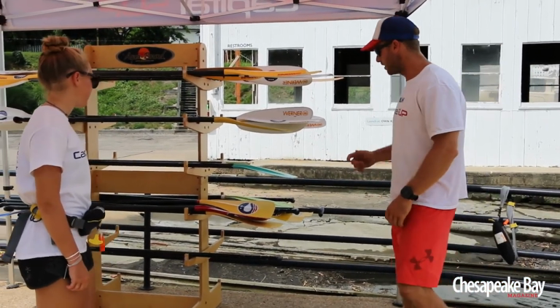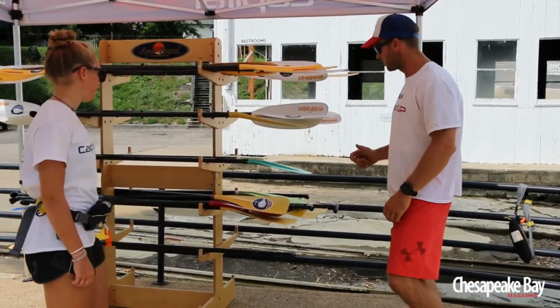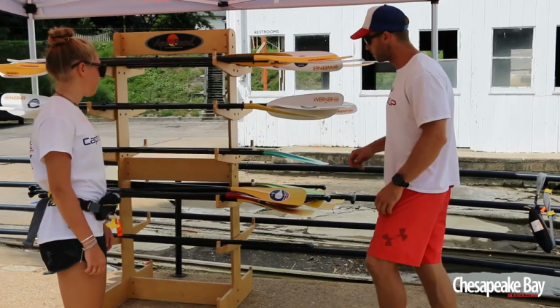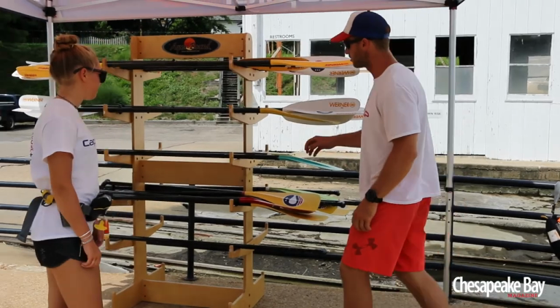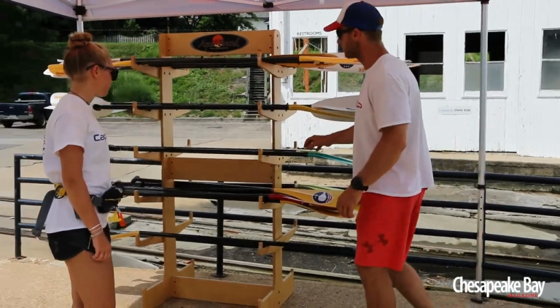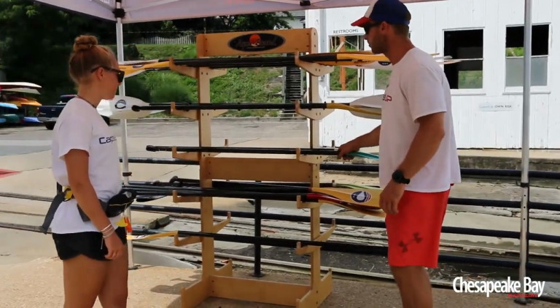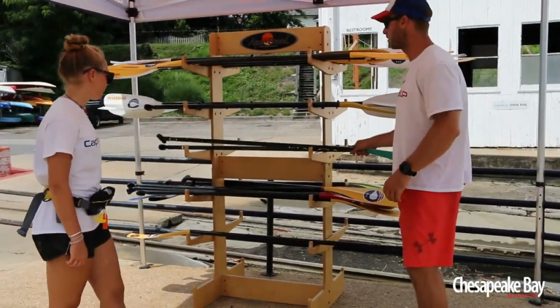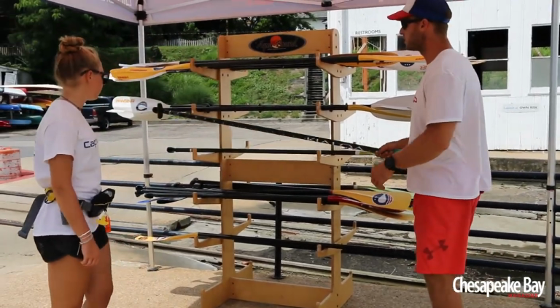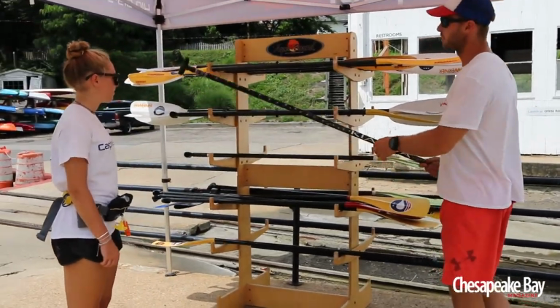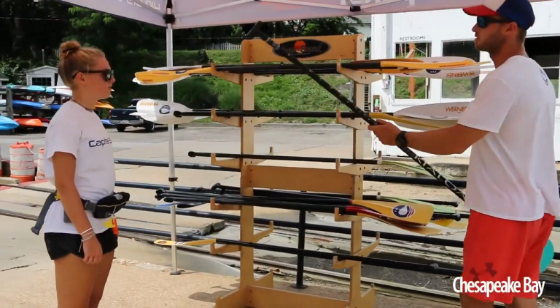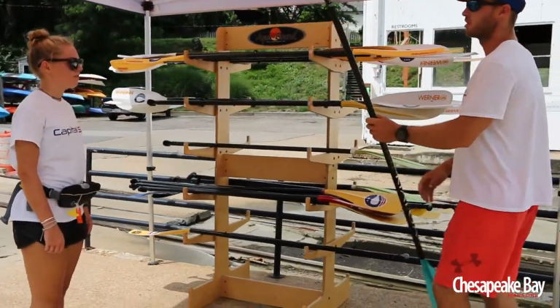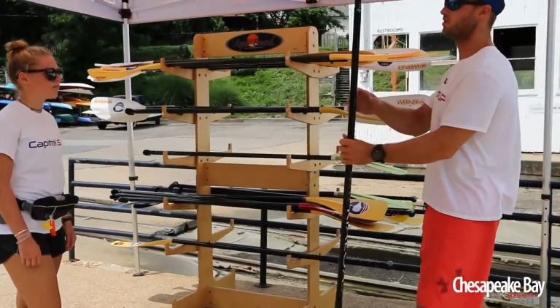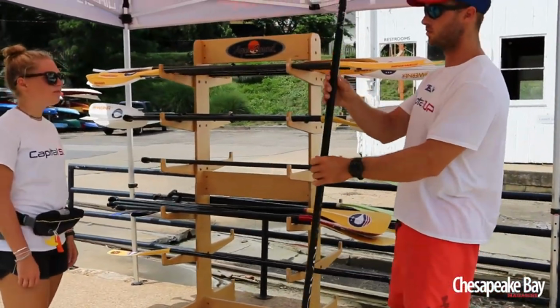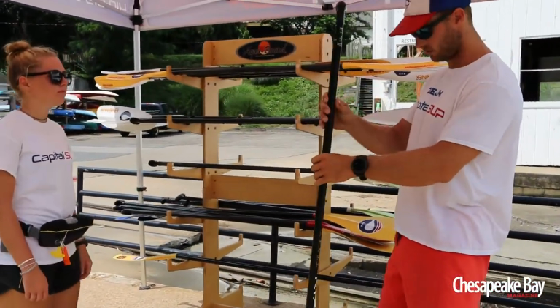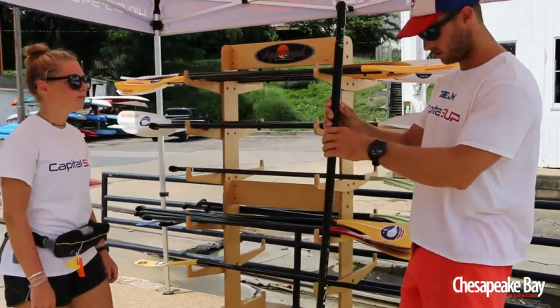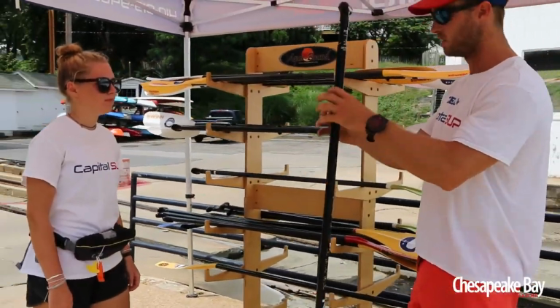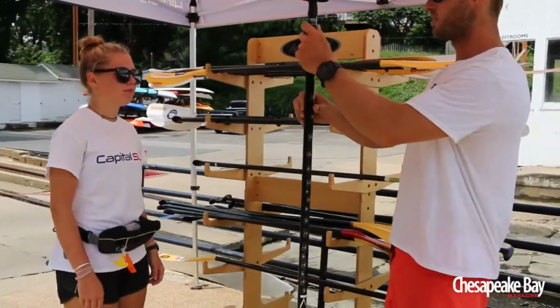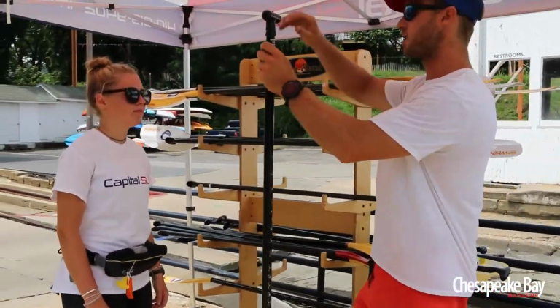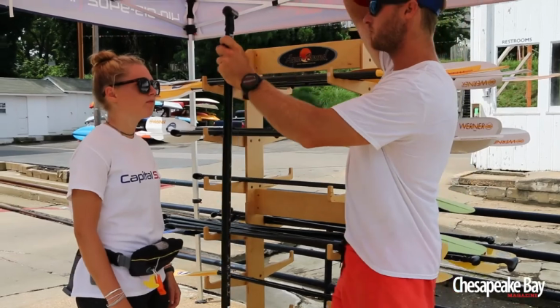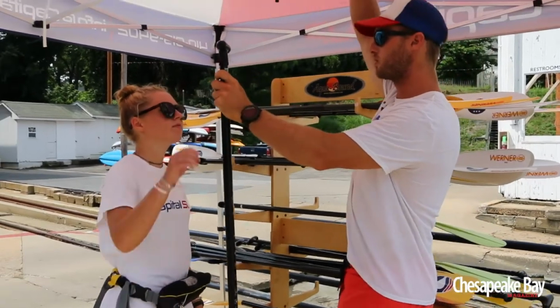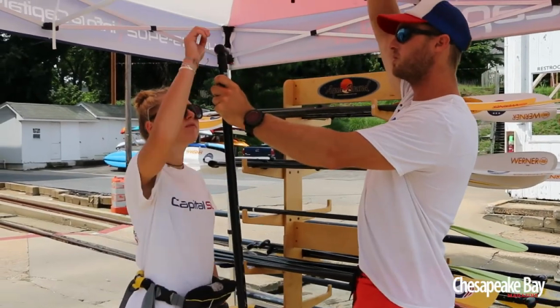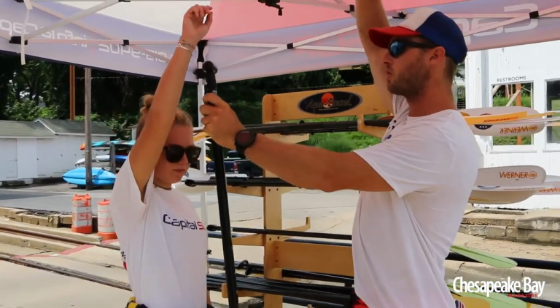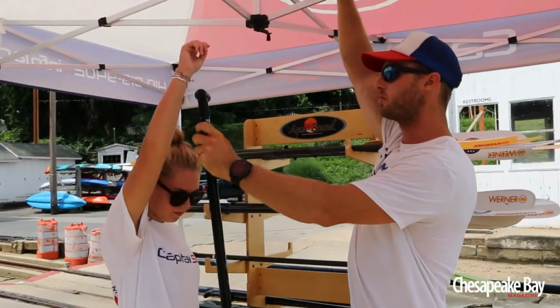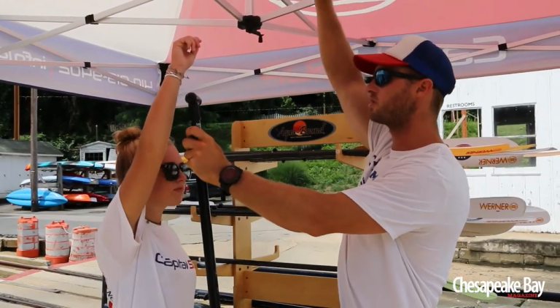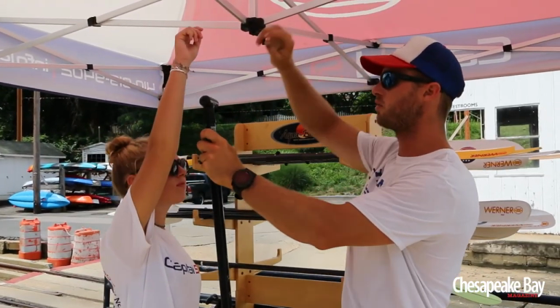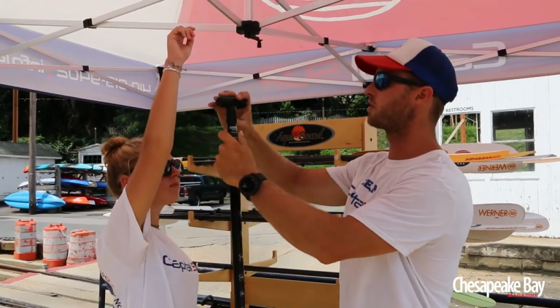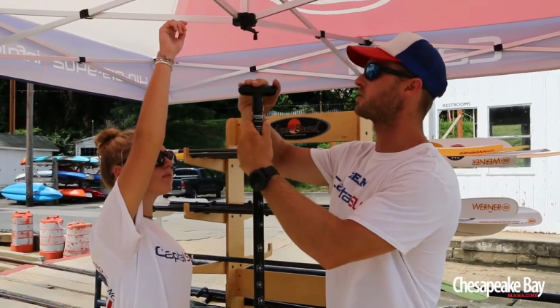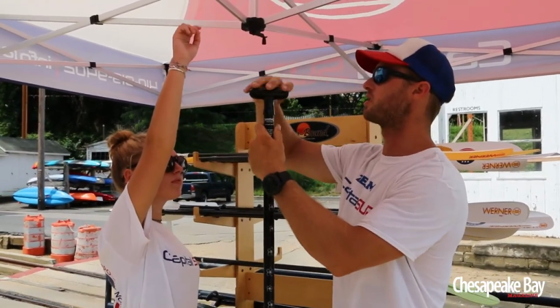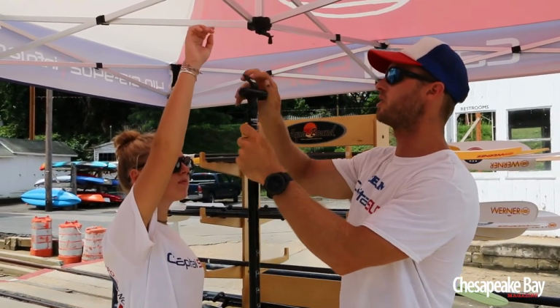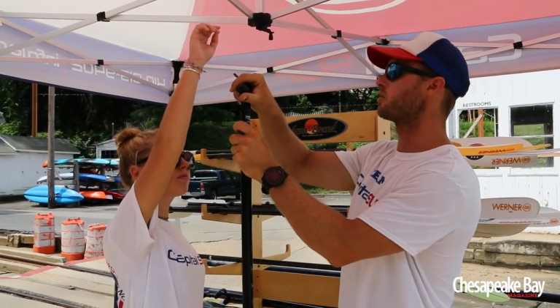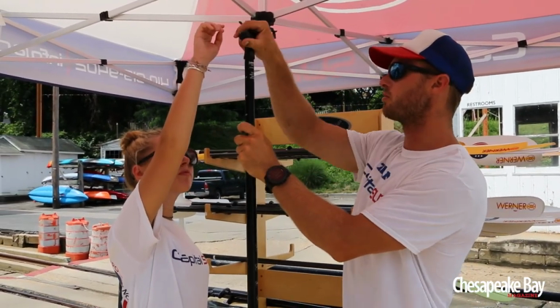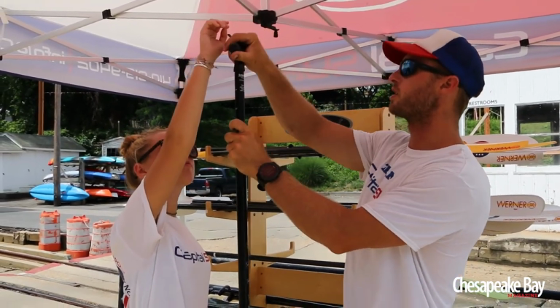Next thing I'm gonna do is size you up for a paddle. All these paddles are adjustable for different size people. One arm up, nice and tall for me — we're gonna measure just to the base of your palm right there.